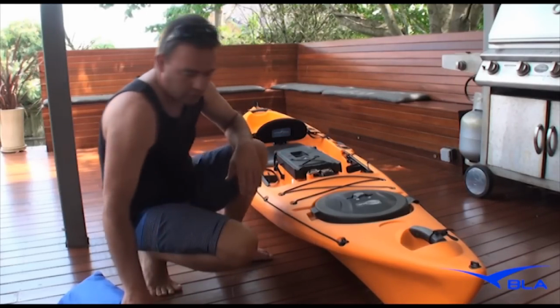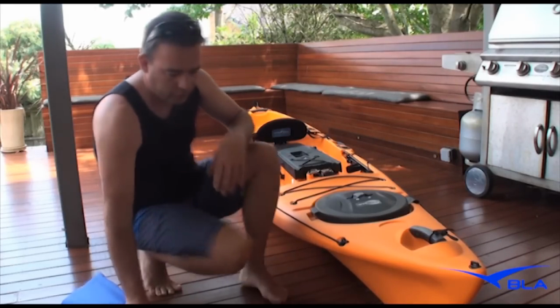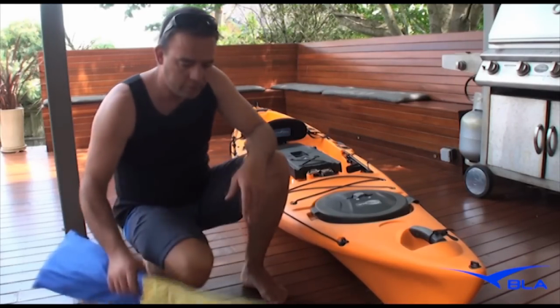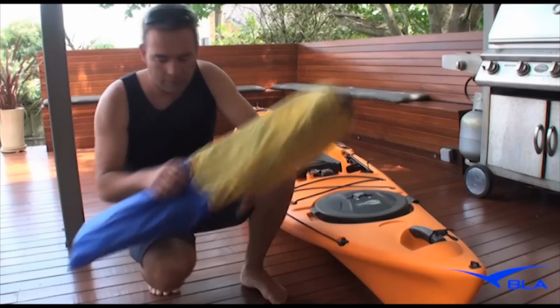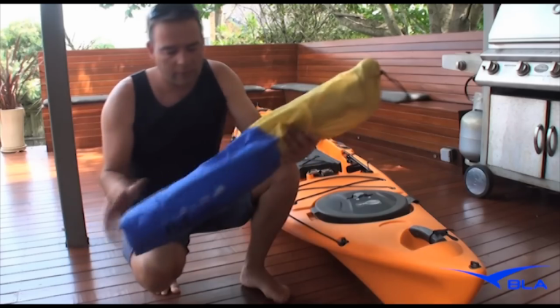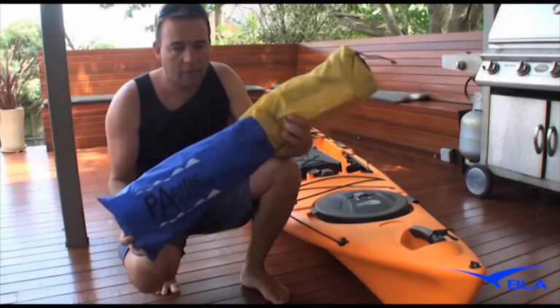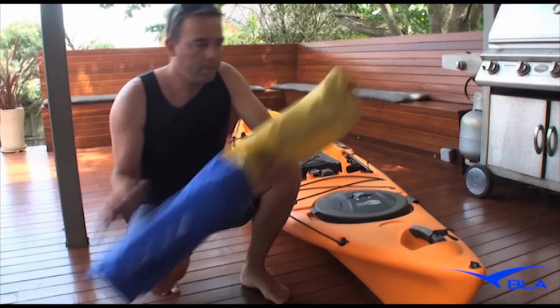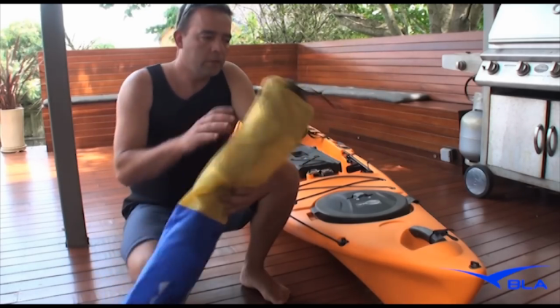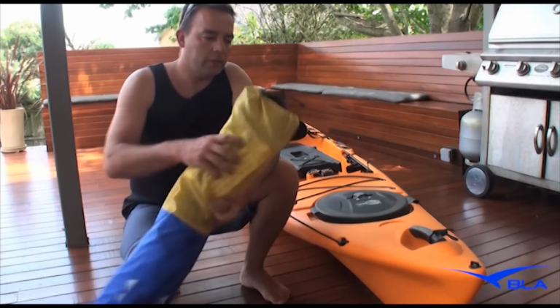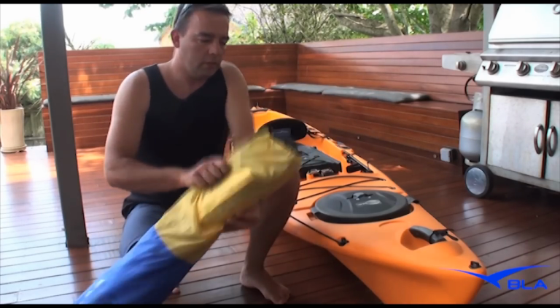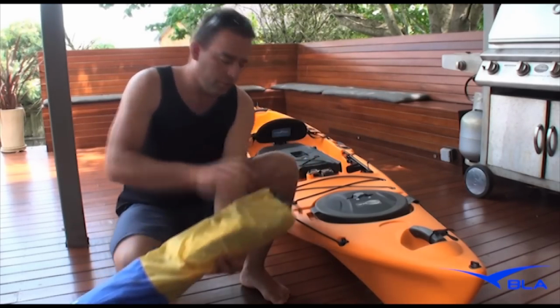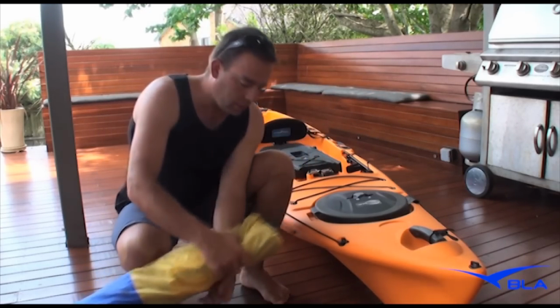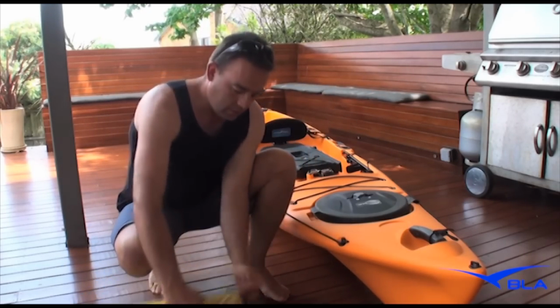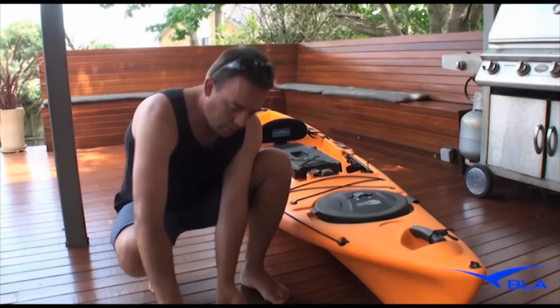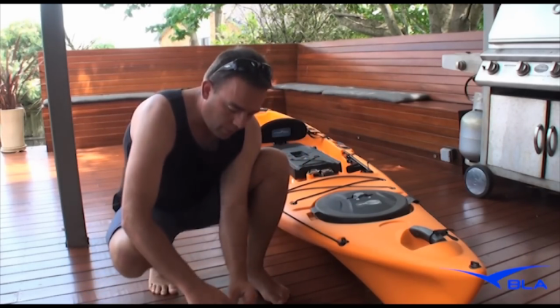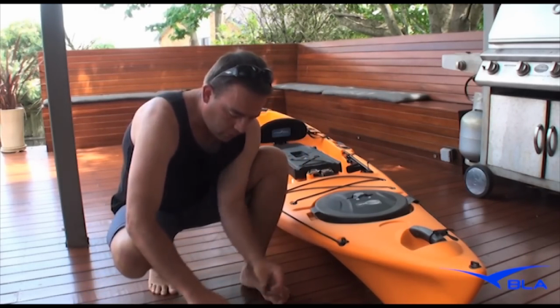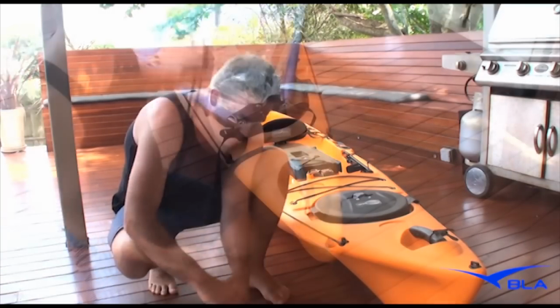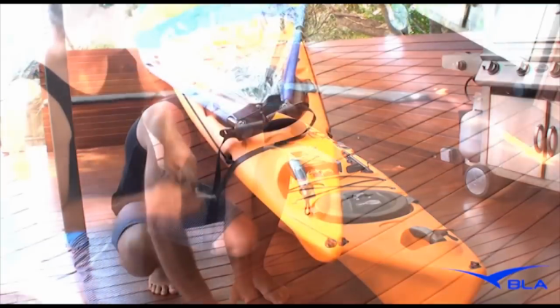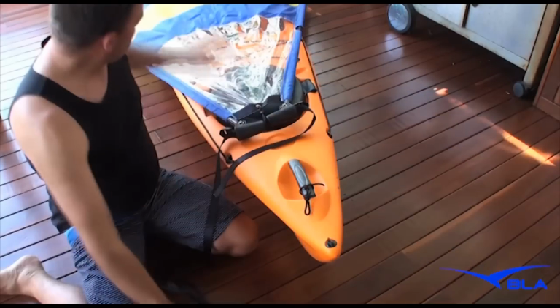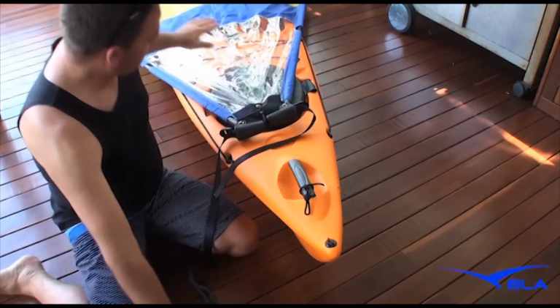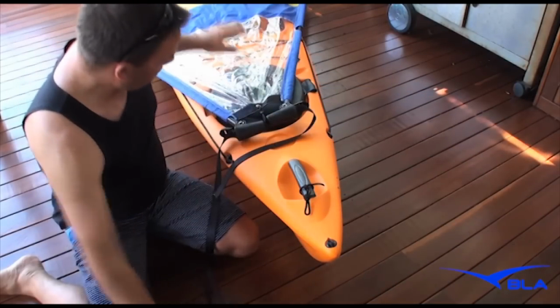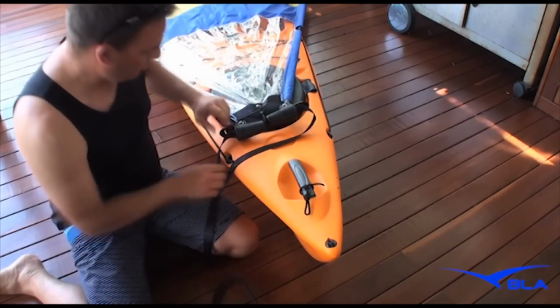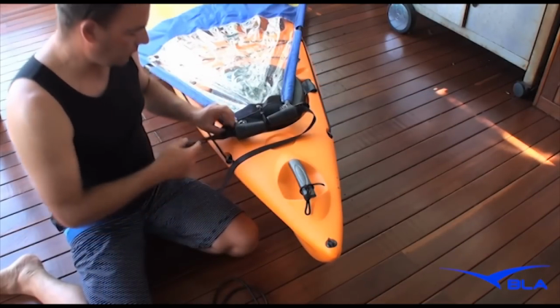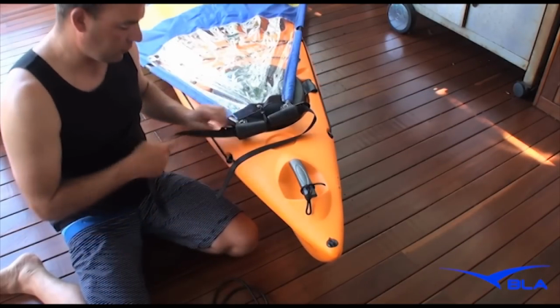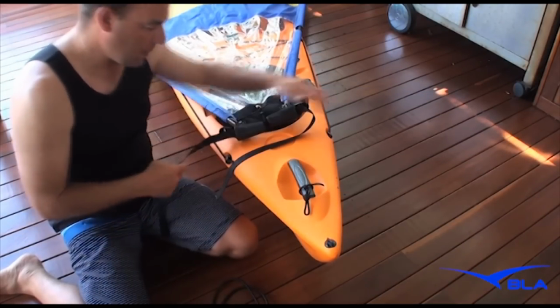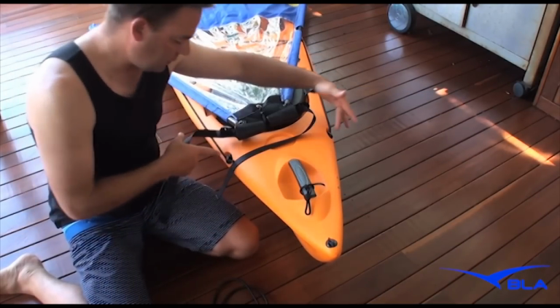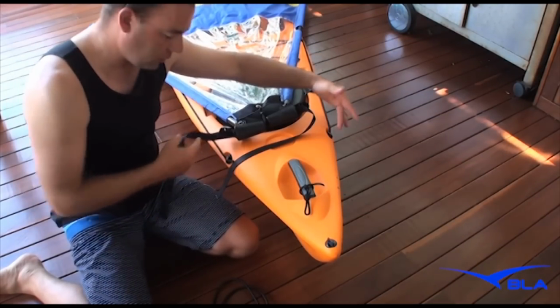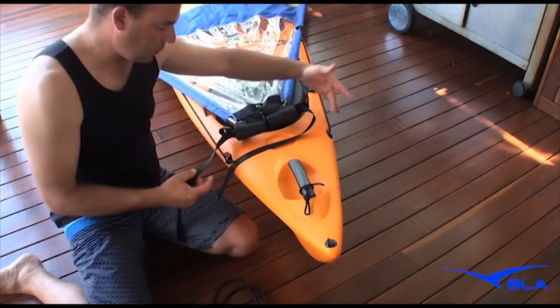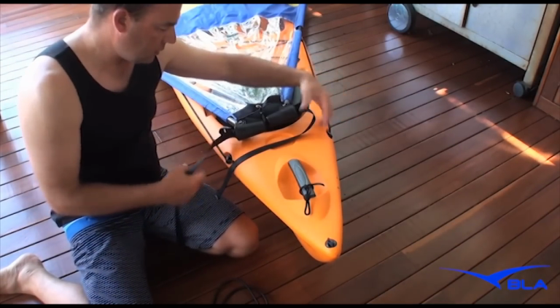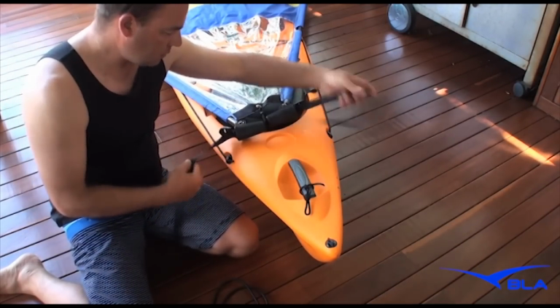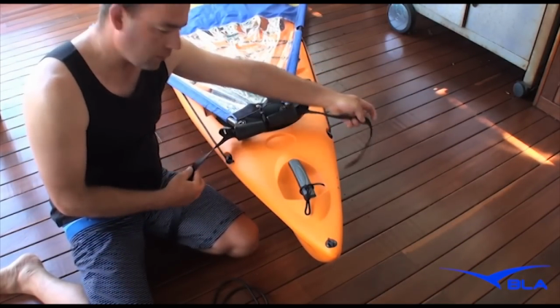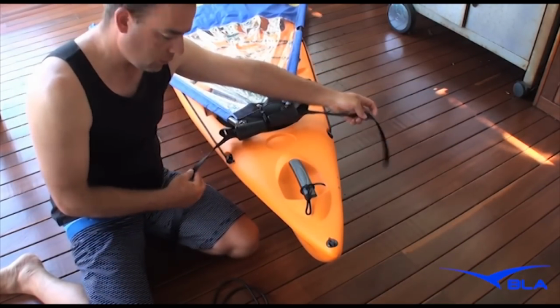First of all, once you get your Pacific Action Sail, get everything out and lie it on the ground so you know what parts are what. Lie your sail over here. You're going to have to find some fixing points to put your straps on.